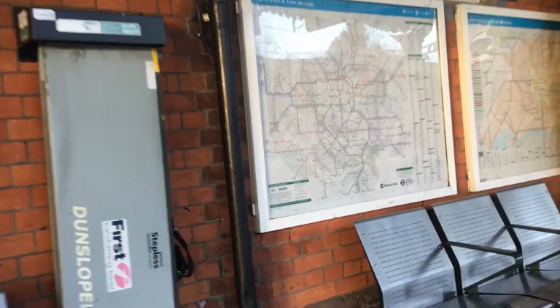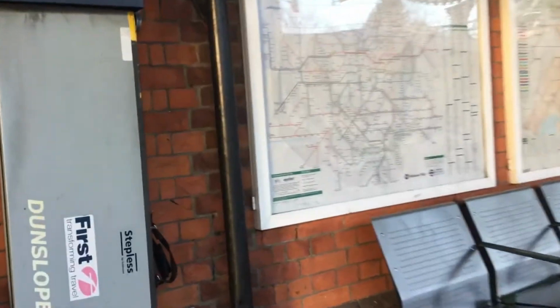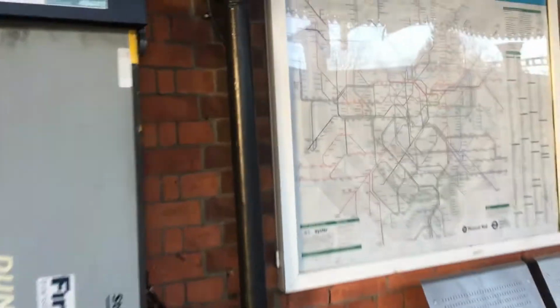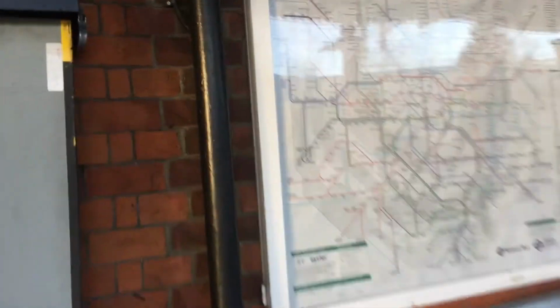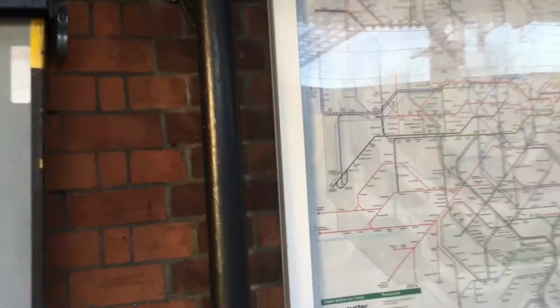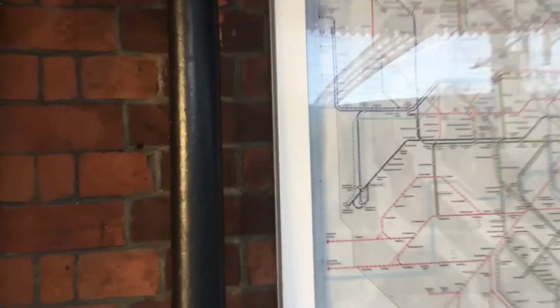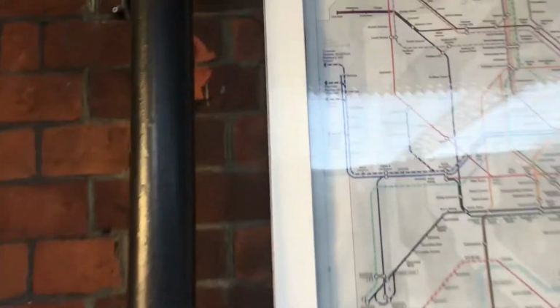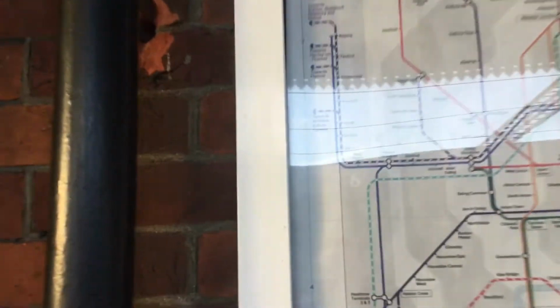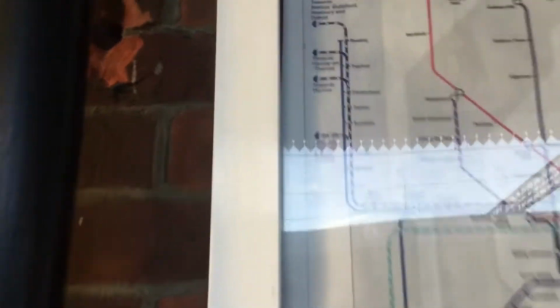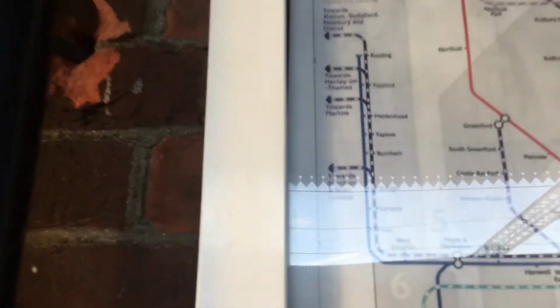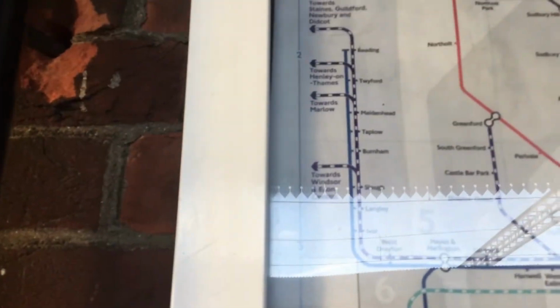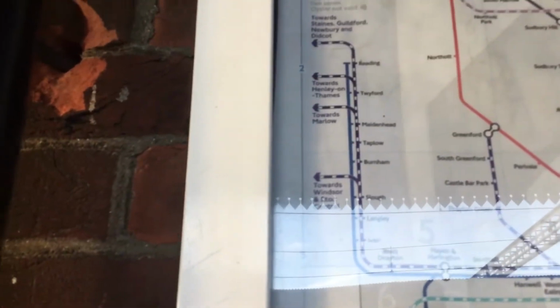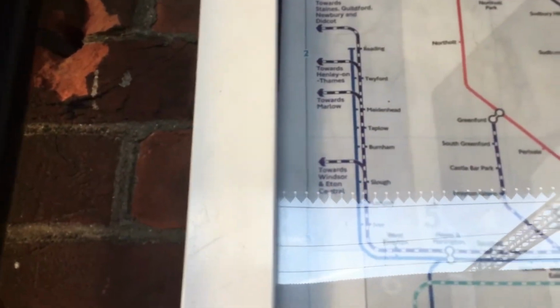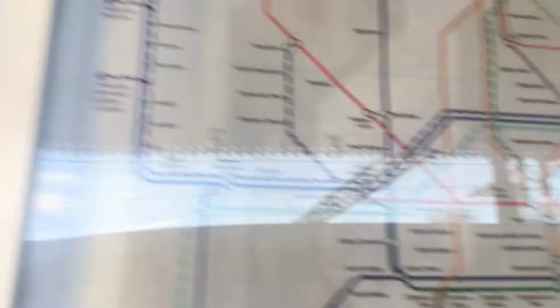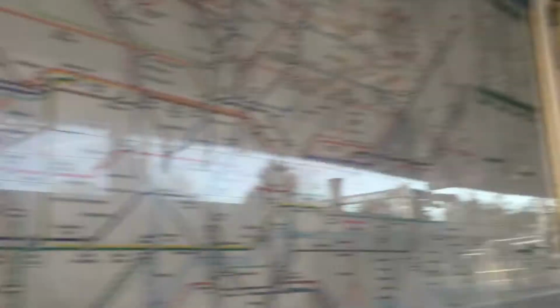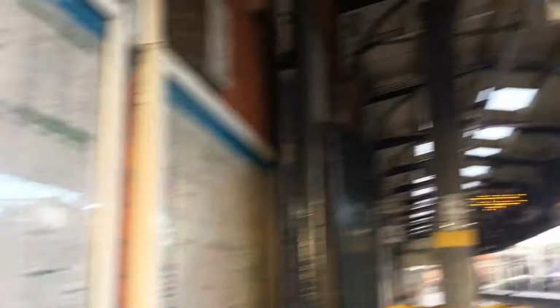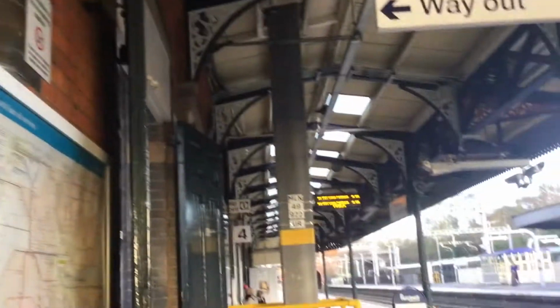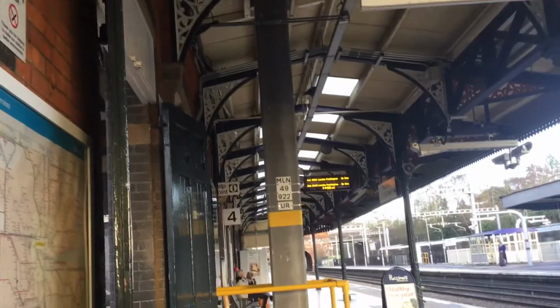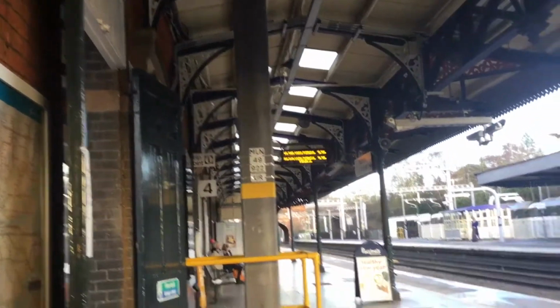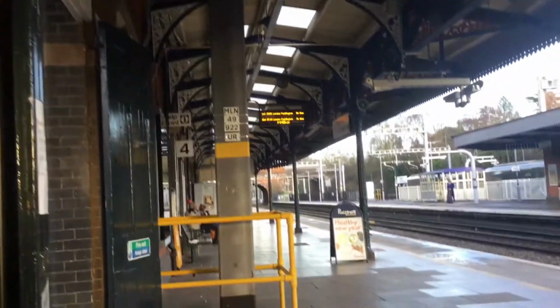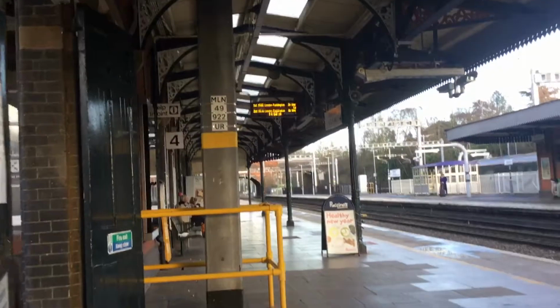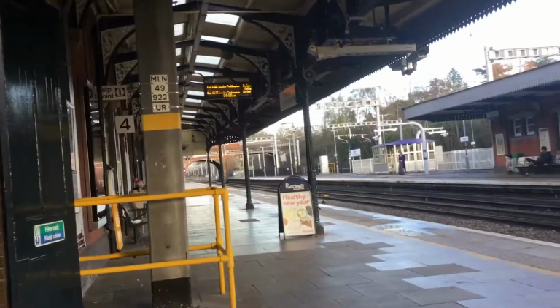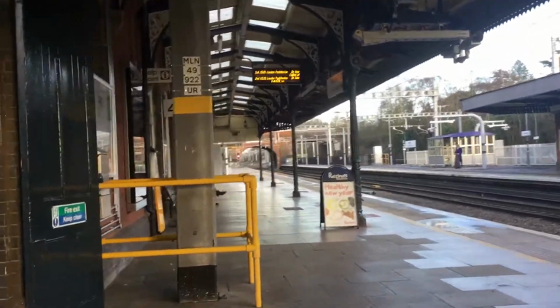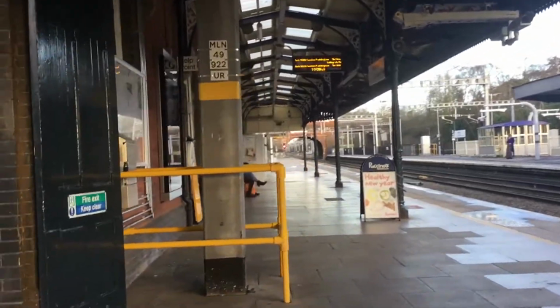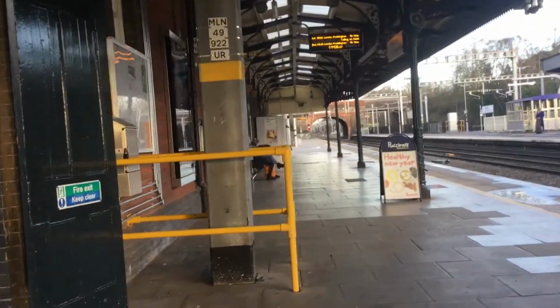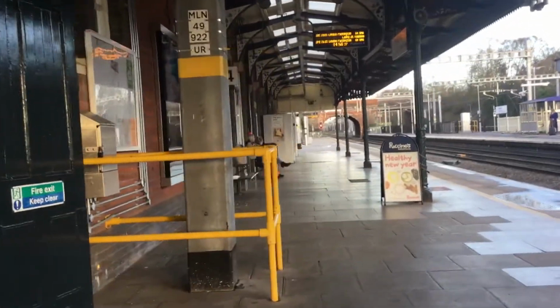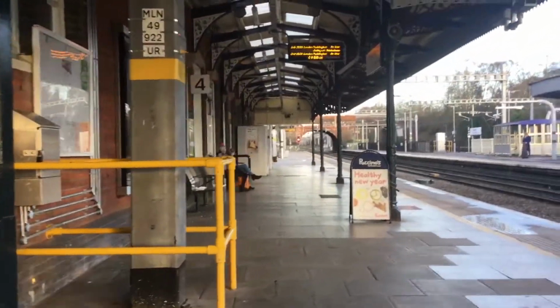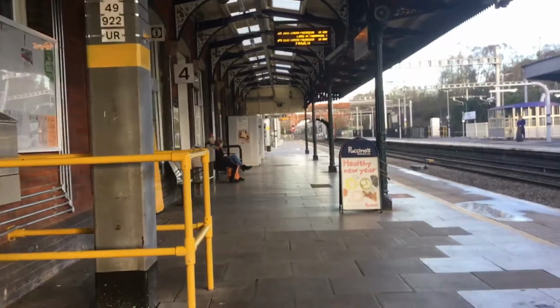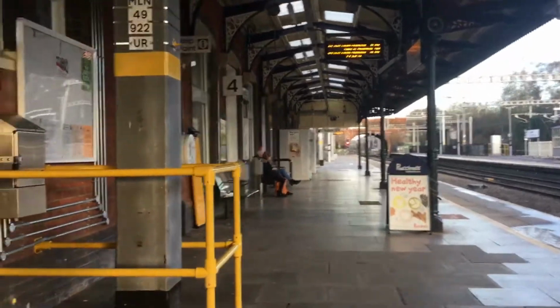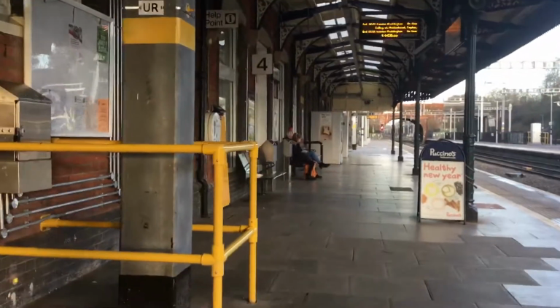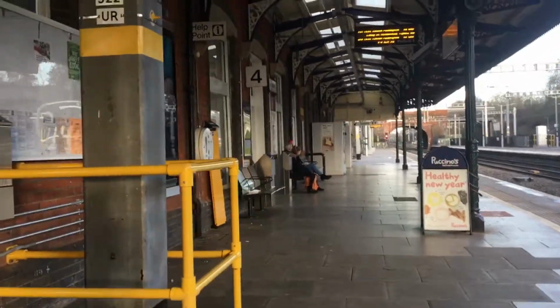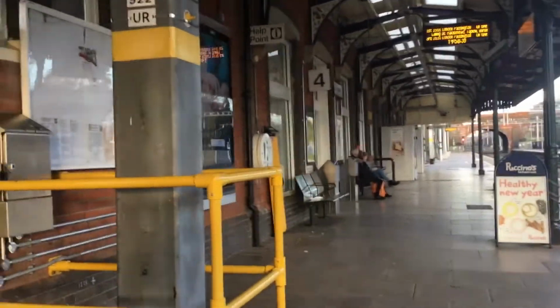And here's the trip map — this is the extension to Reading, and here's the map. I did 10 out of 10.